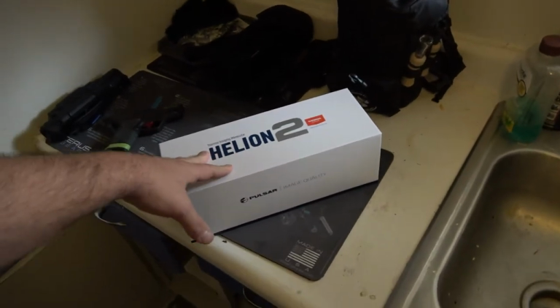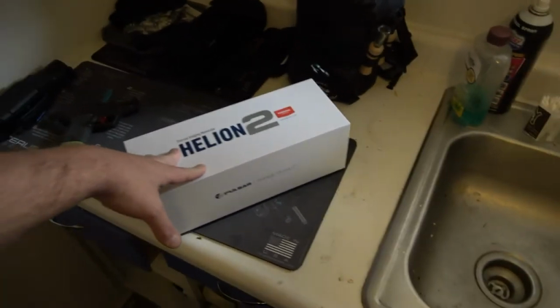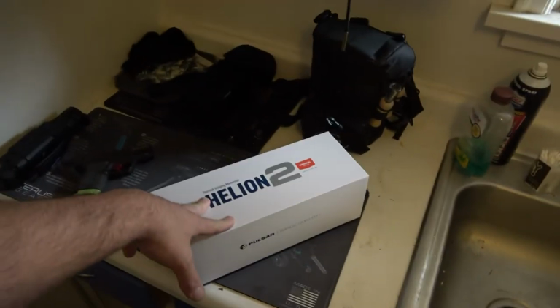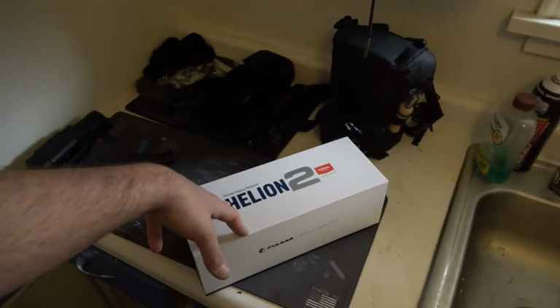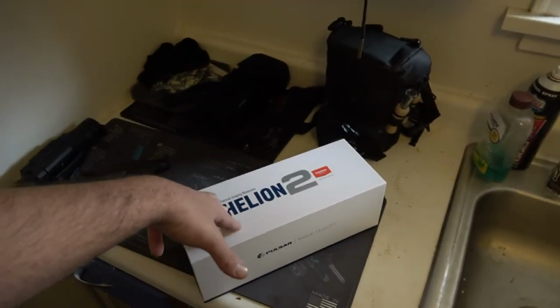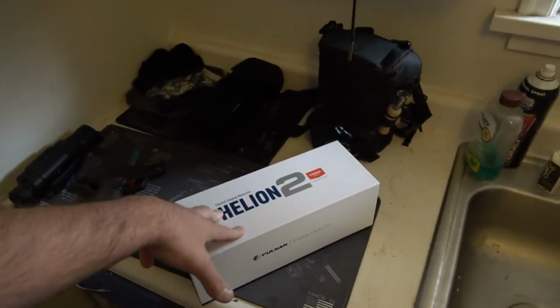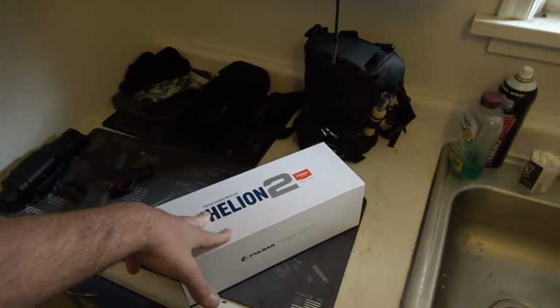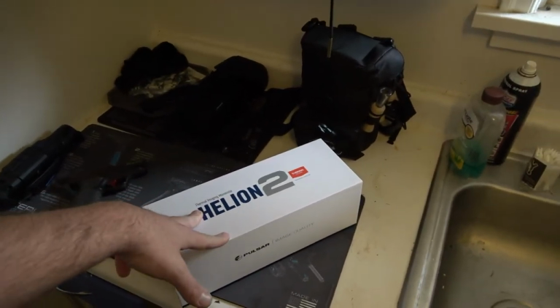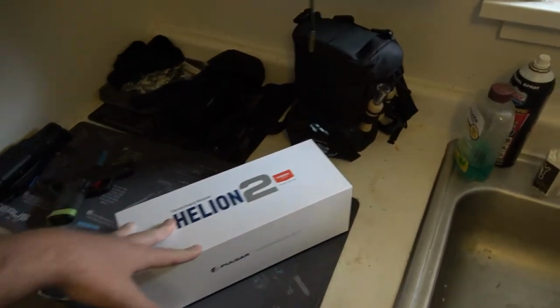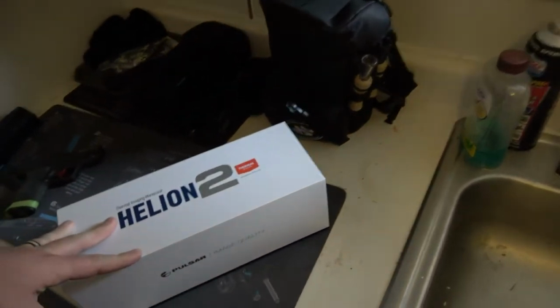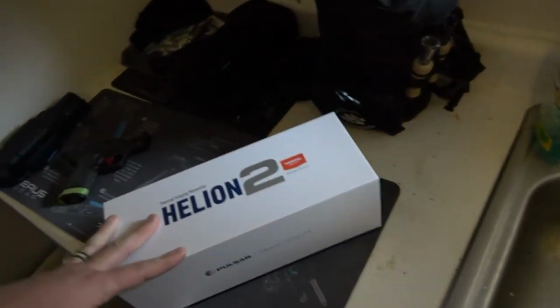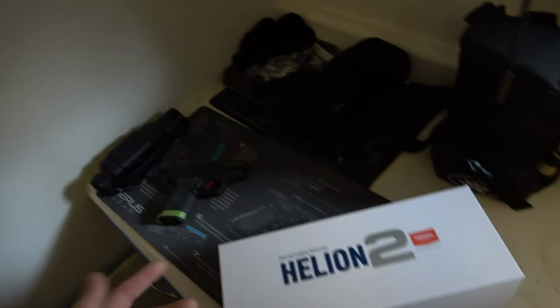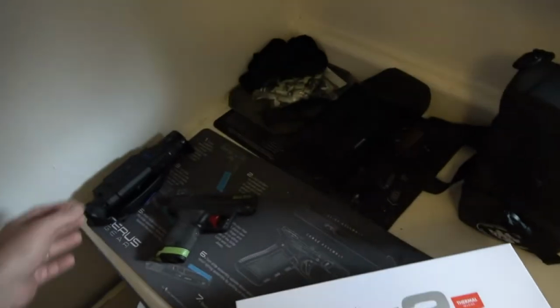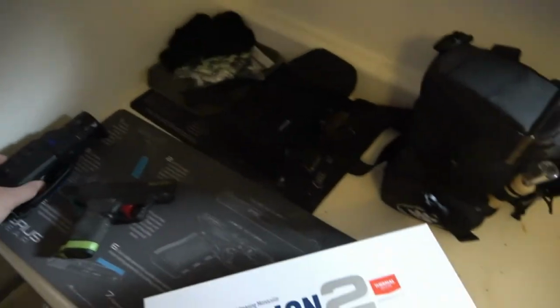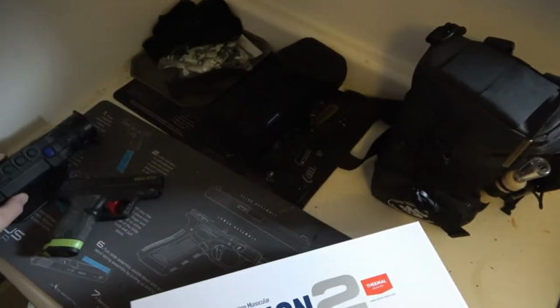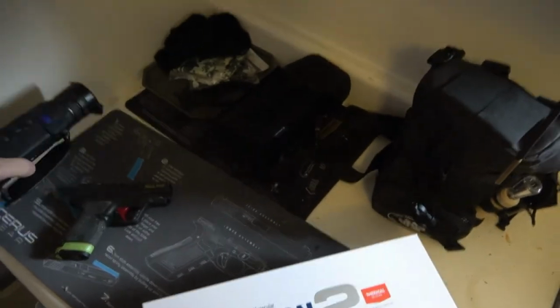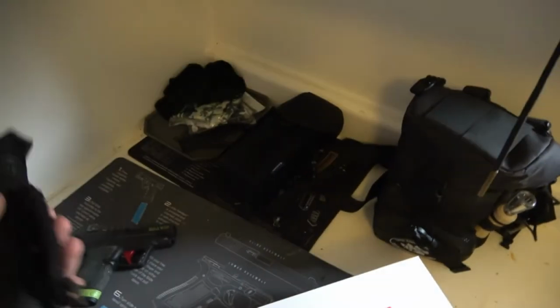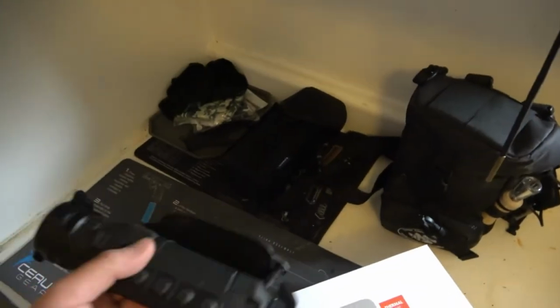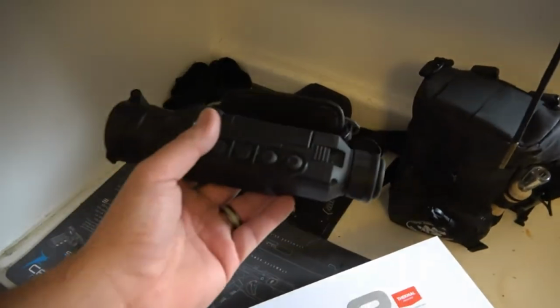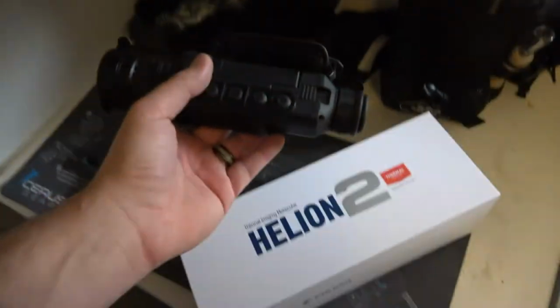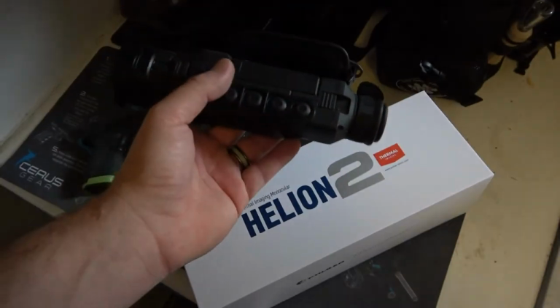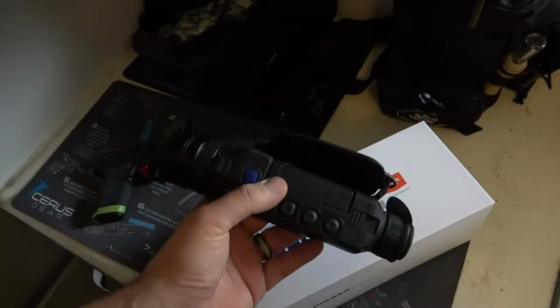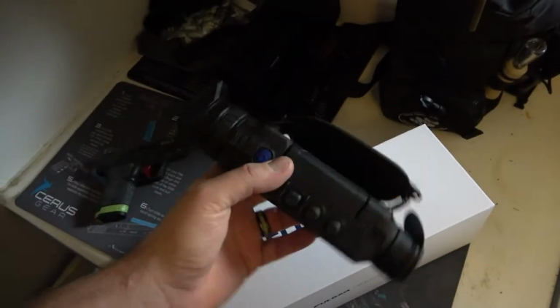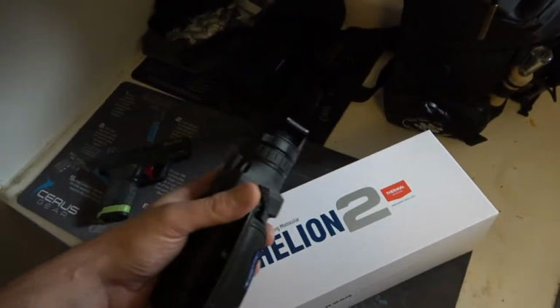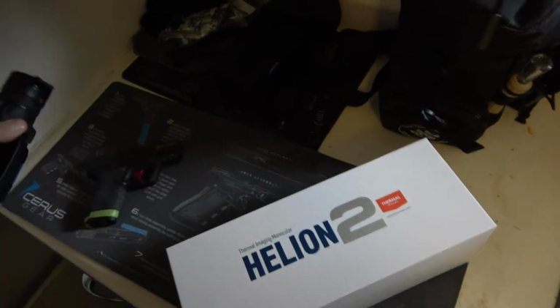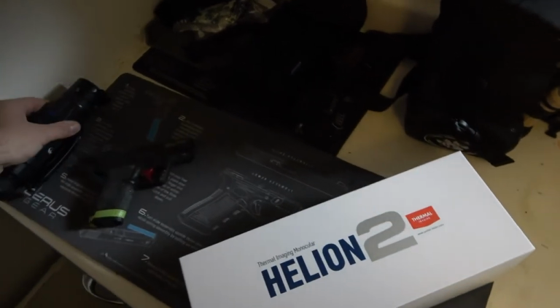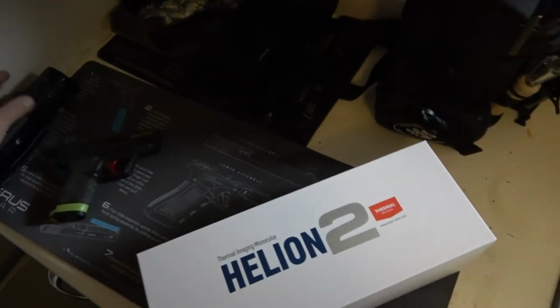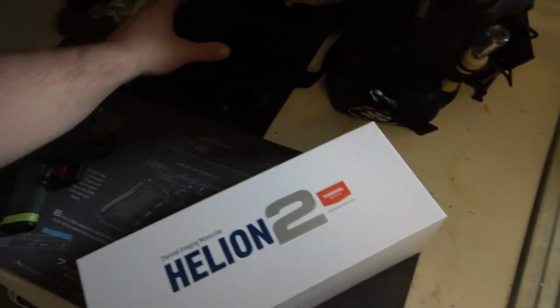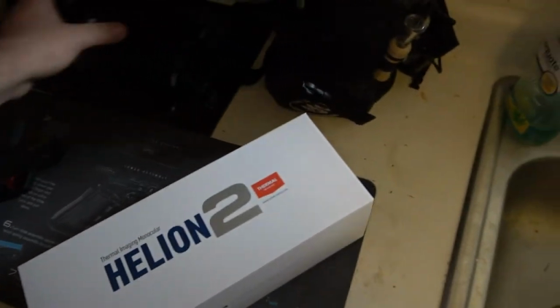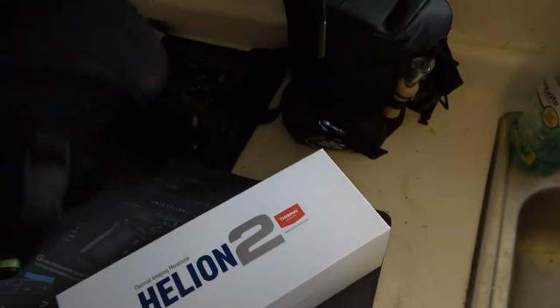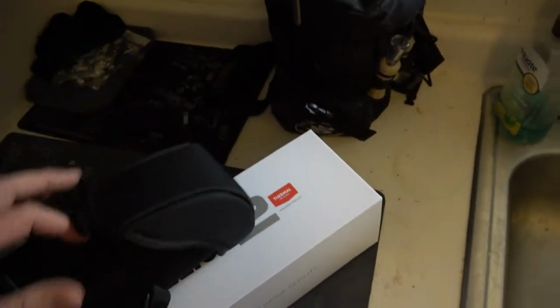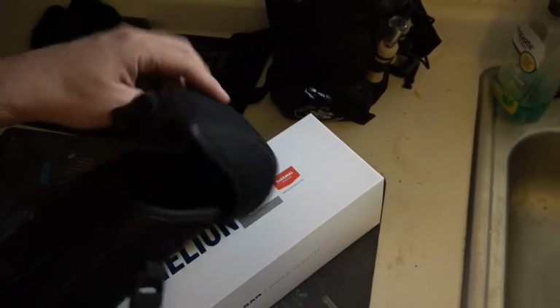A couple weeks ago we bought the ATN Thor 4, which I'll throw a review up here soon. This thing is going to add to the coyote killing by a big margin. It comes with this.